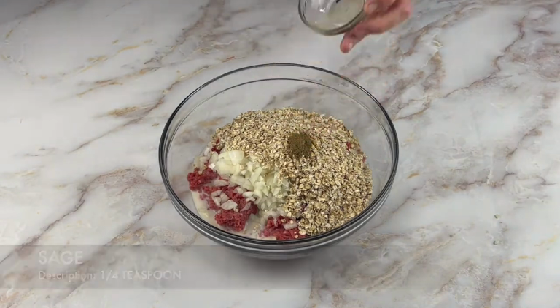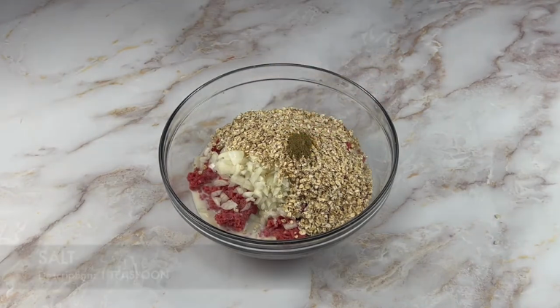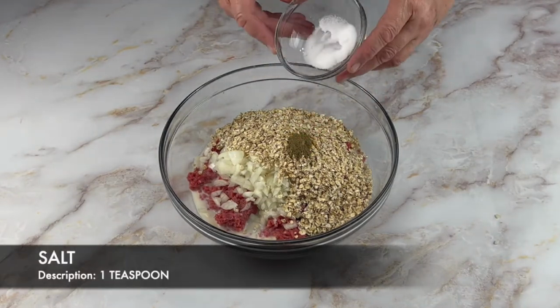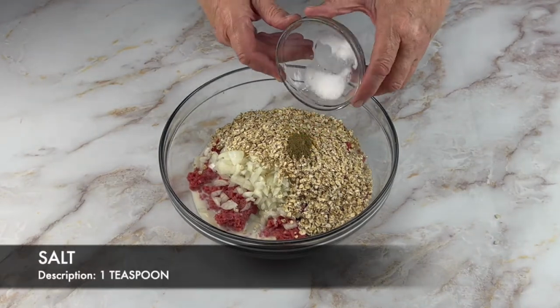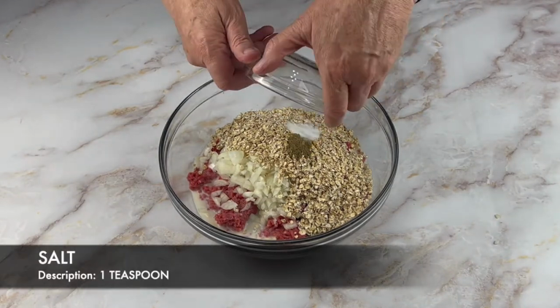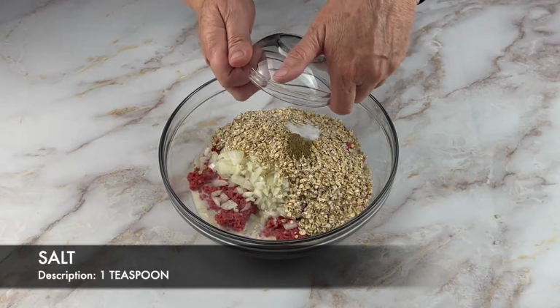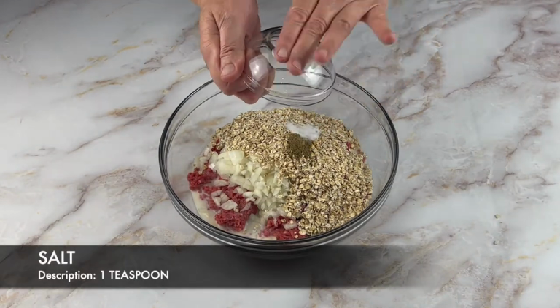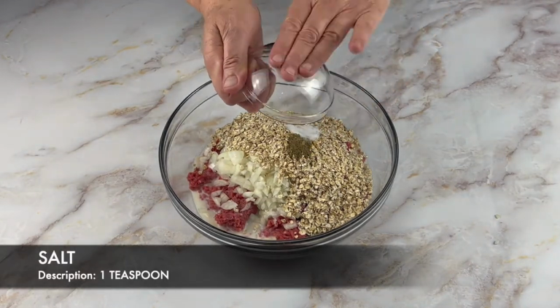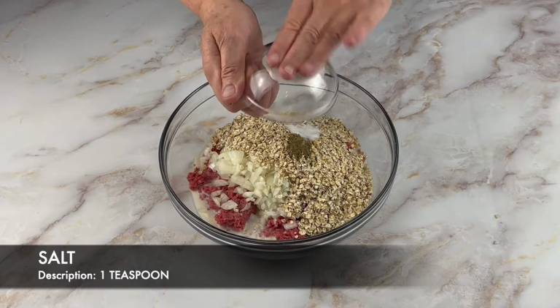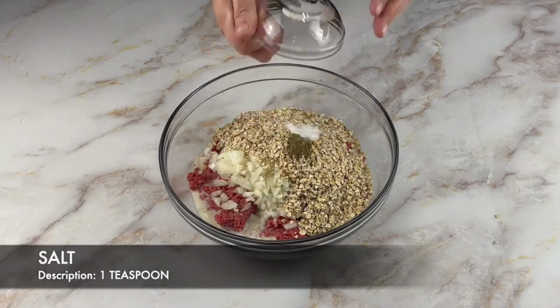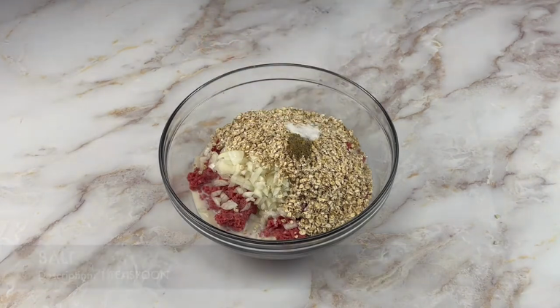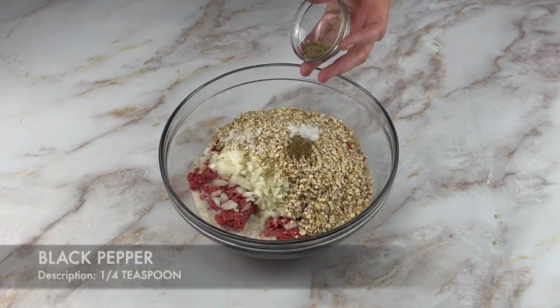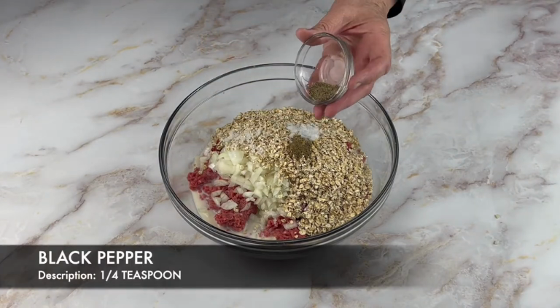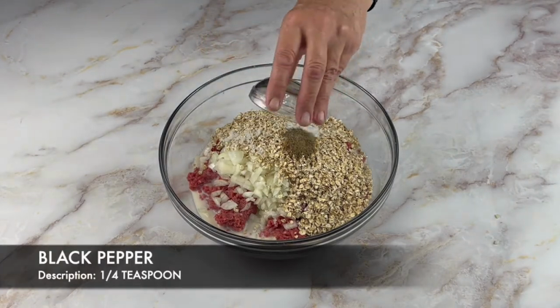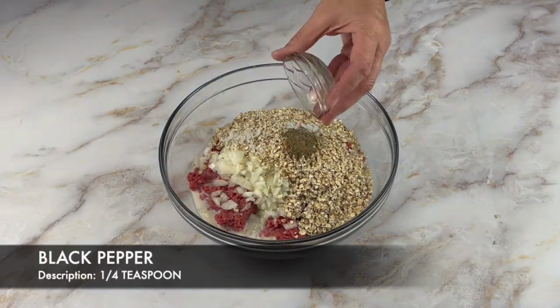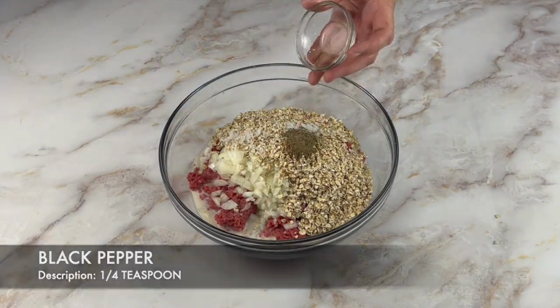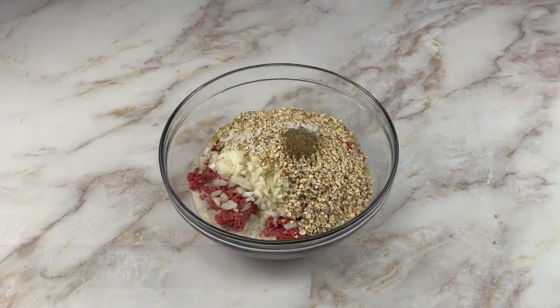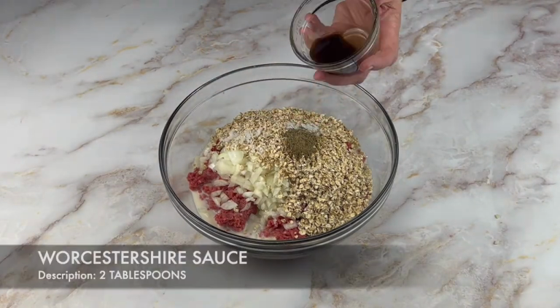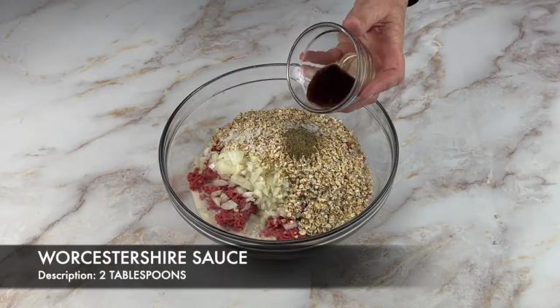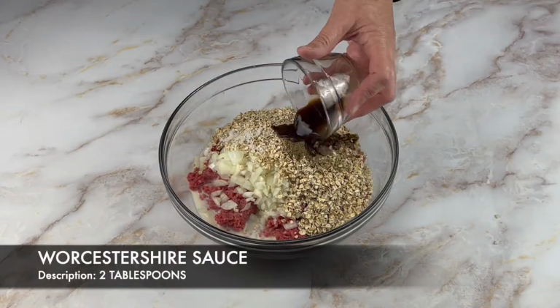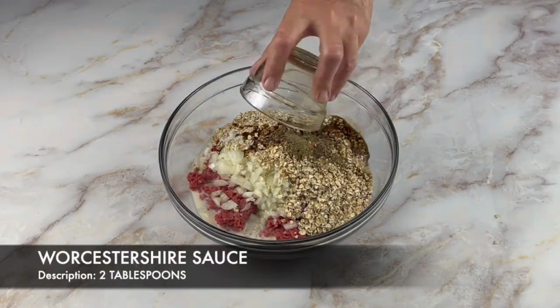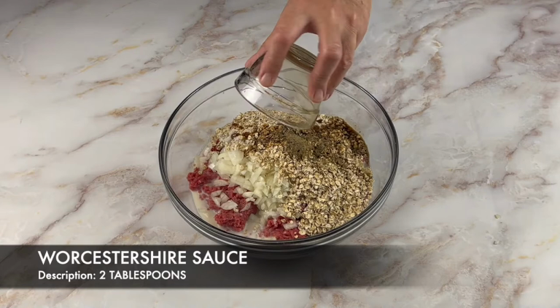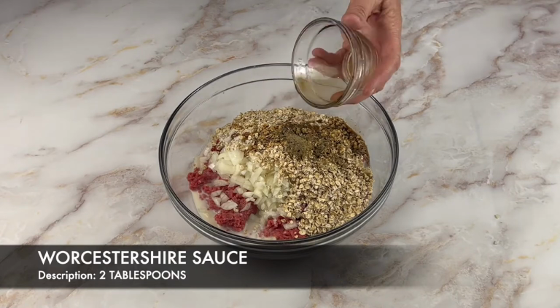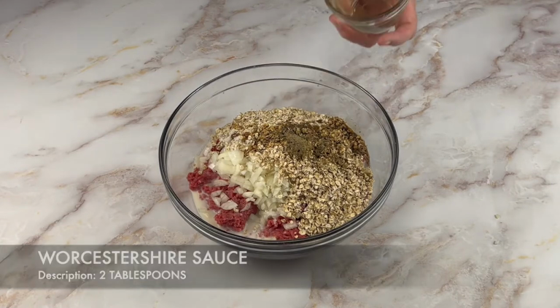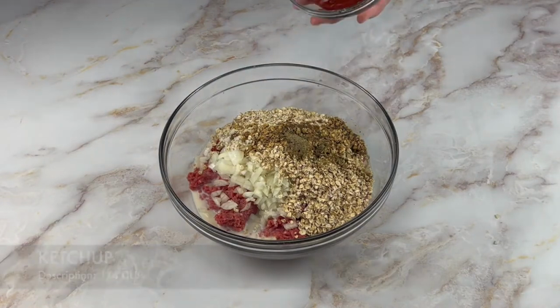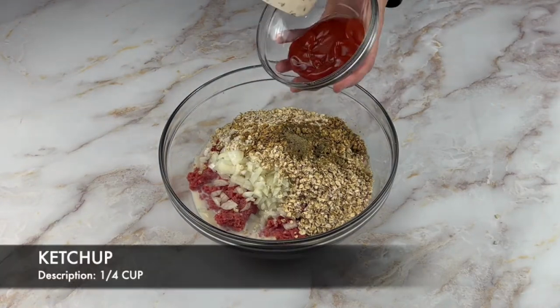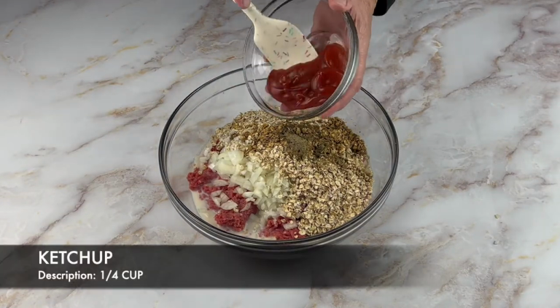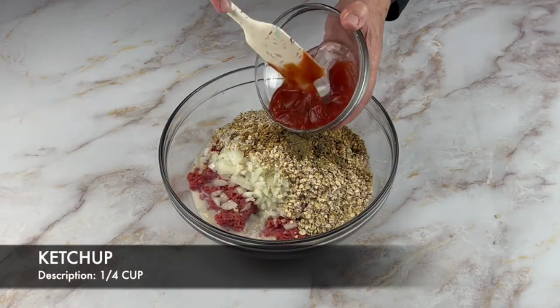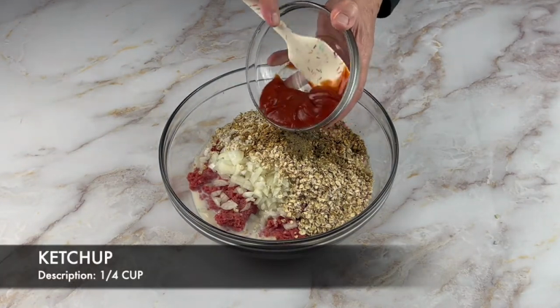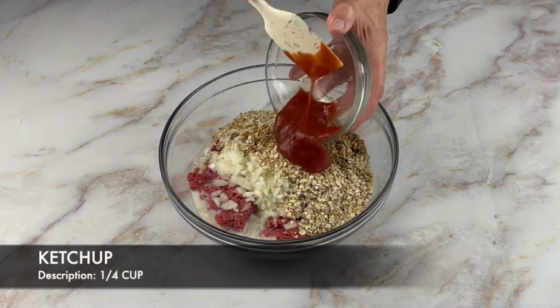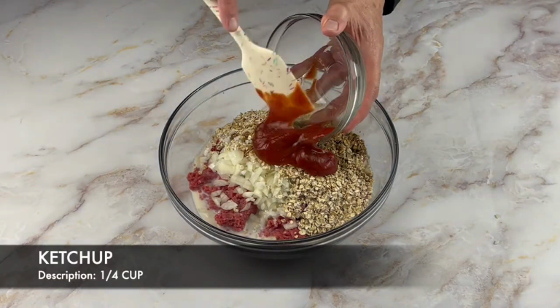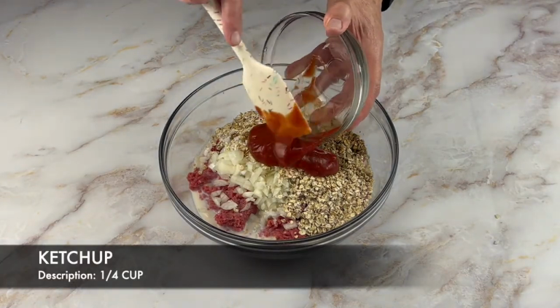One teaspoon of salt, a quarter teaspoon of black pepper, two tablespoons of Worcestershire sauce, and a quarter cup of ketchup.